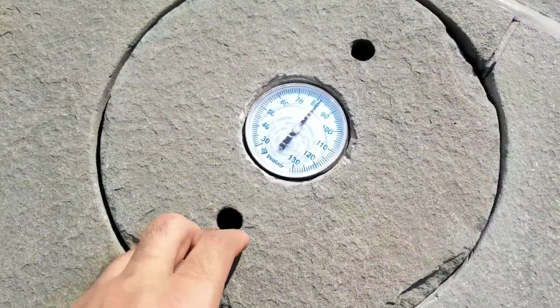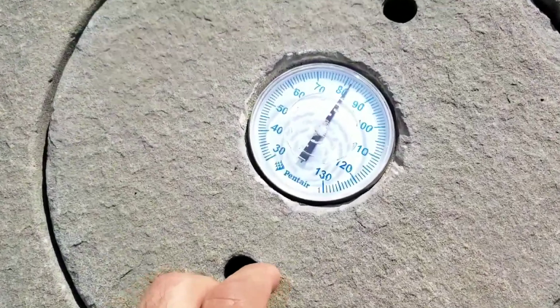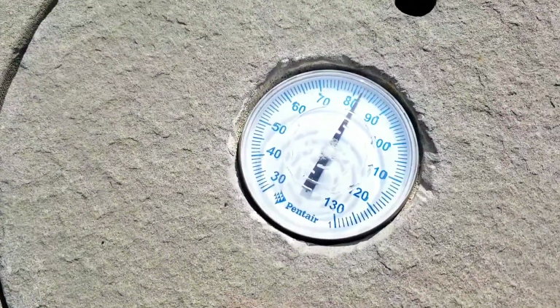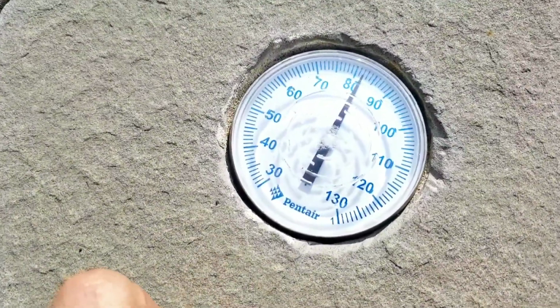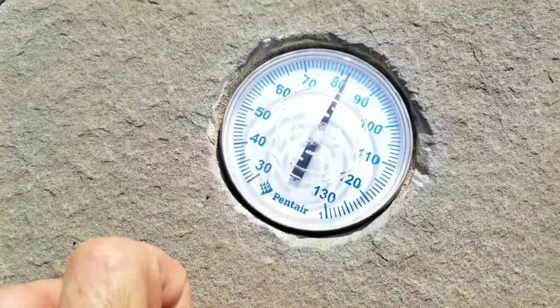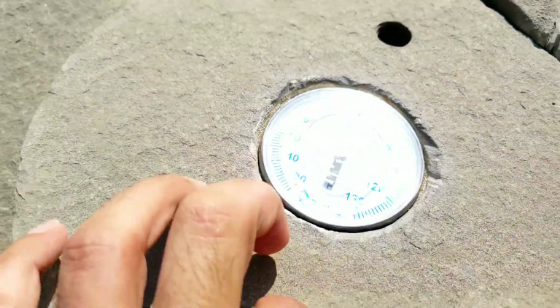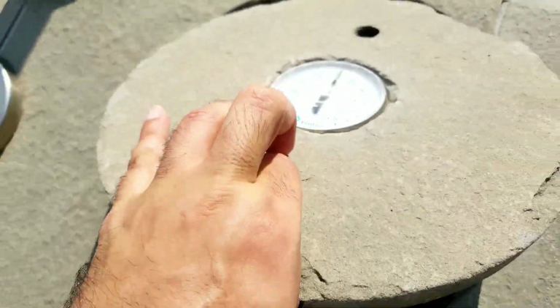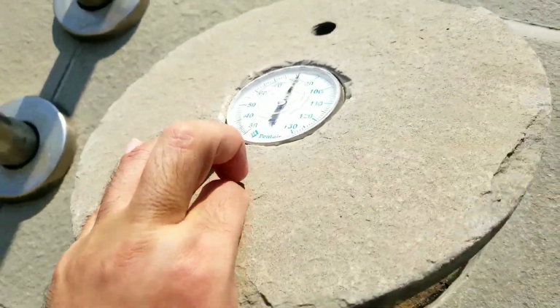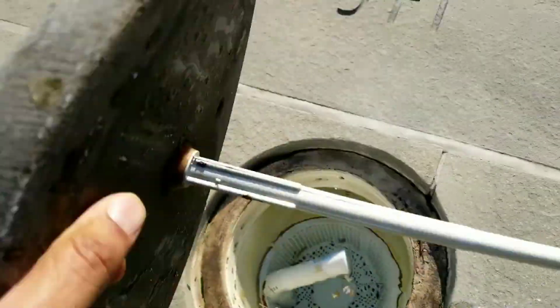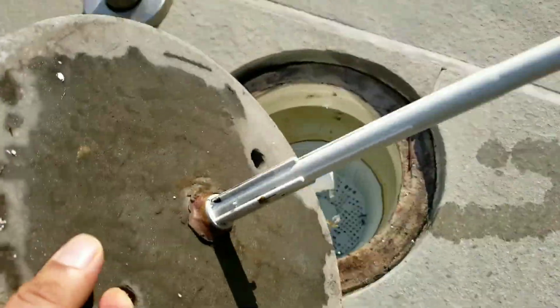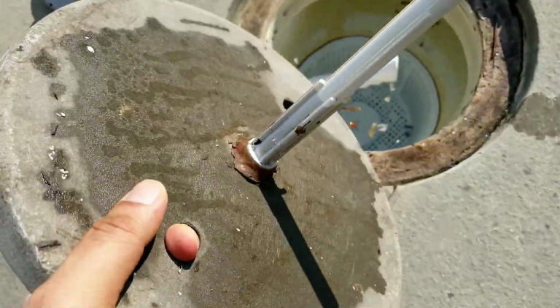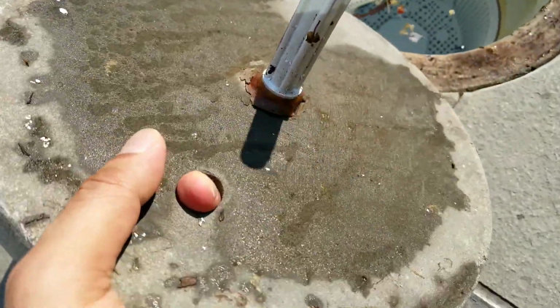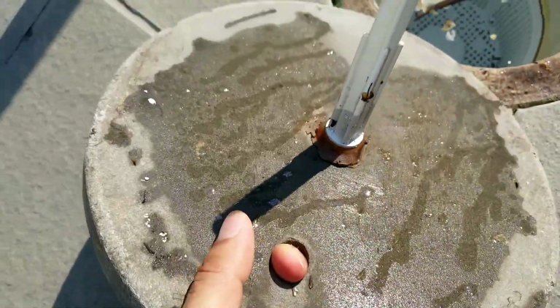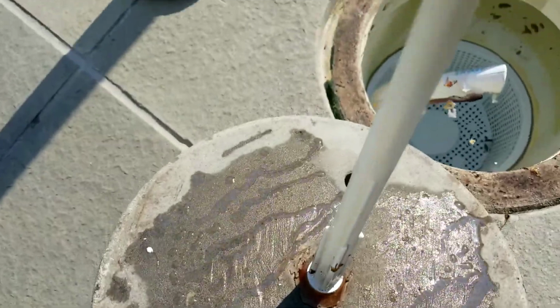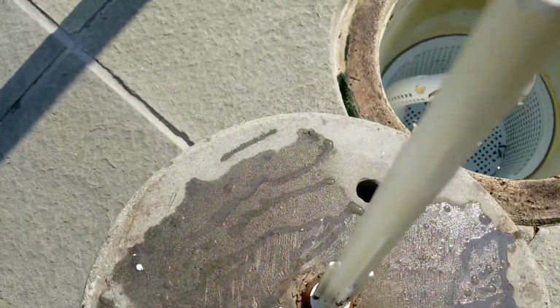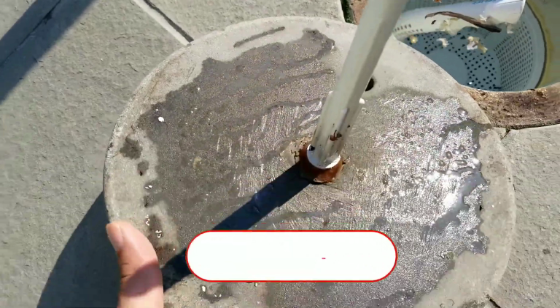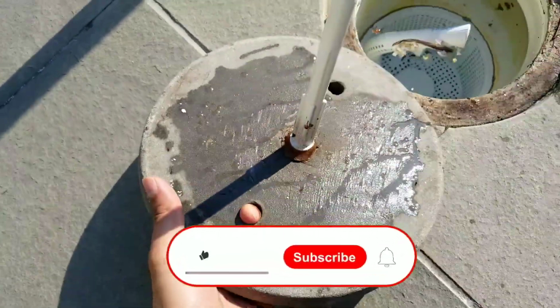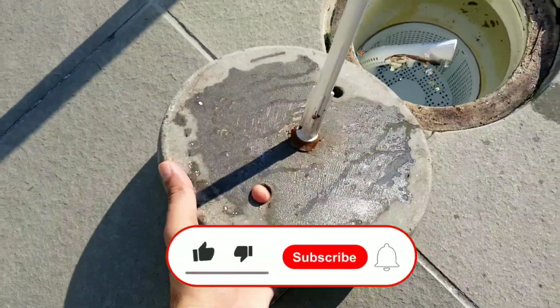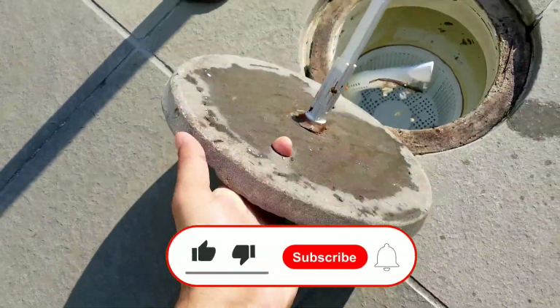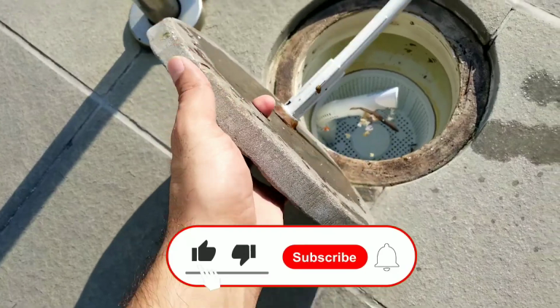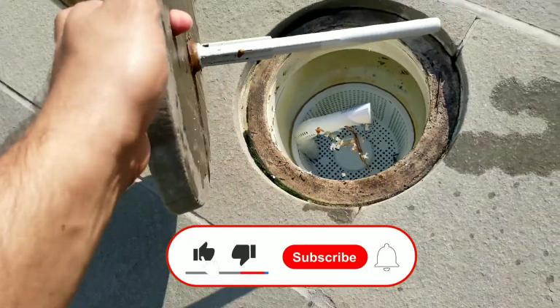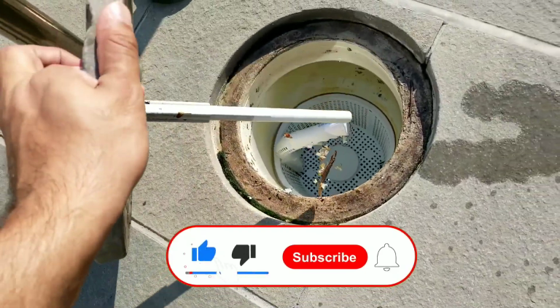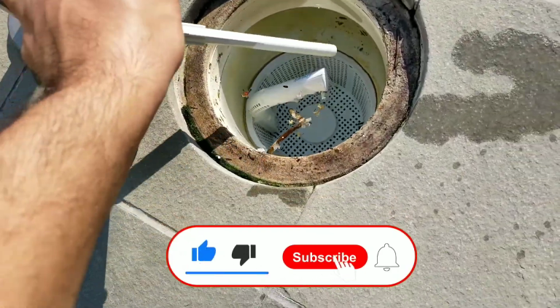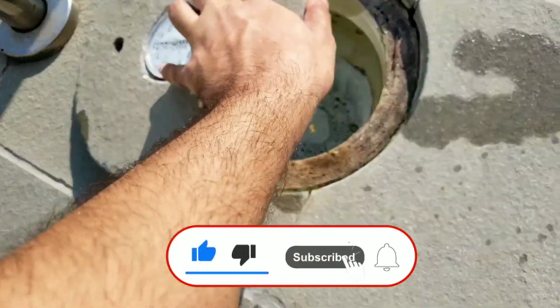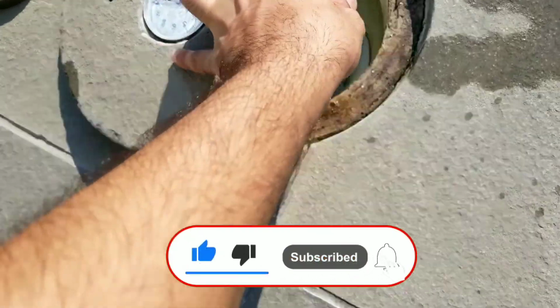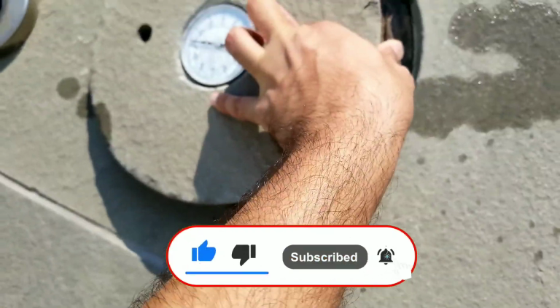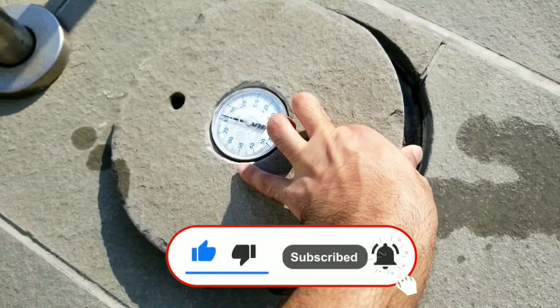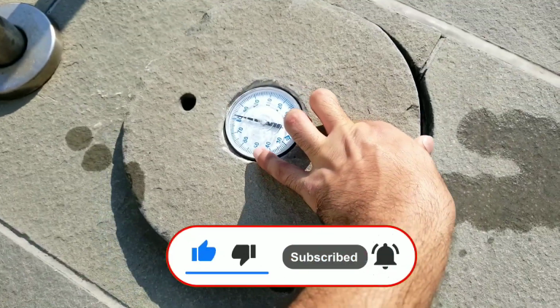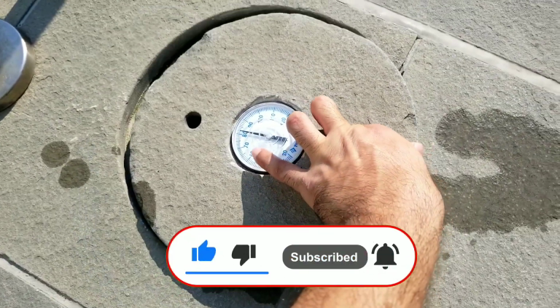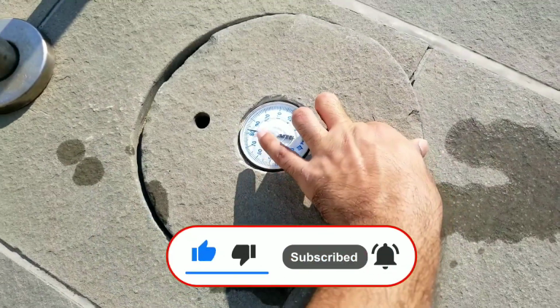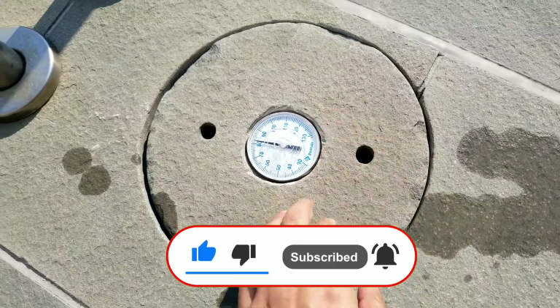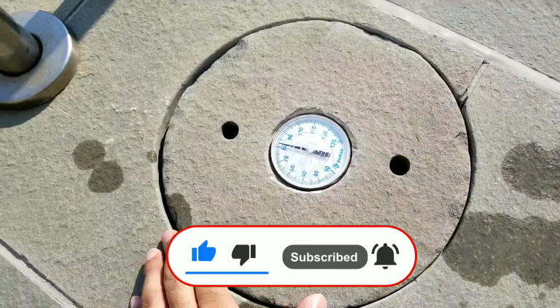We also ended up changing the thermometer on the pool. This is the thermometer for the pool. As you can see, I changed that one and it's showing the temperature — almost 83. So that's perfect. The skimmer is going to be the same process.